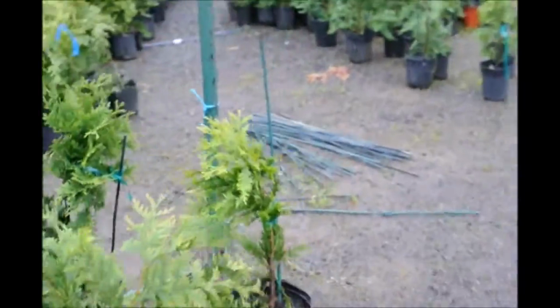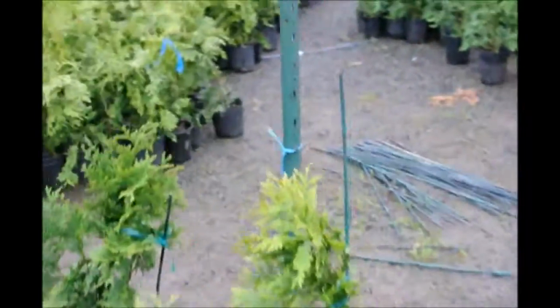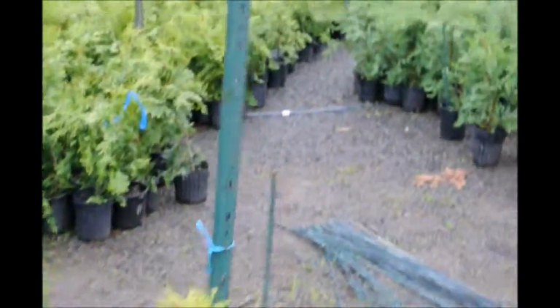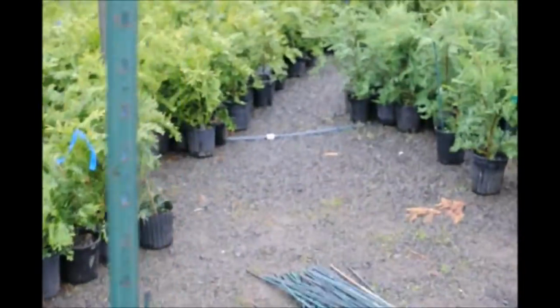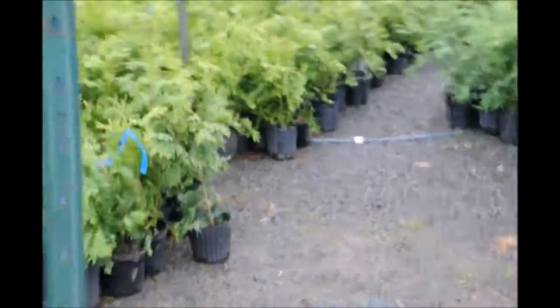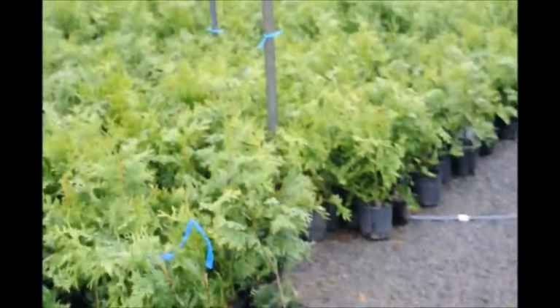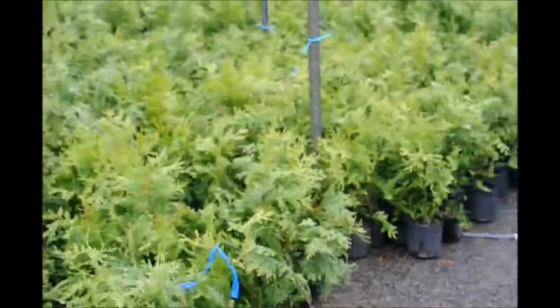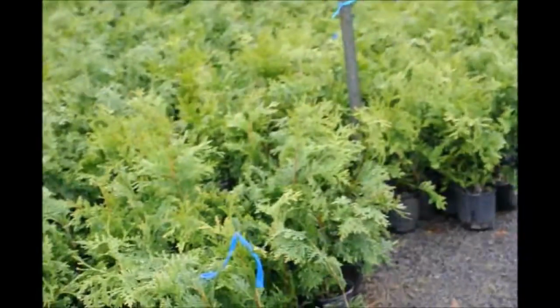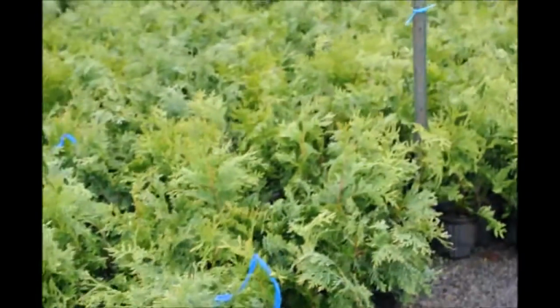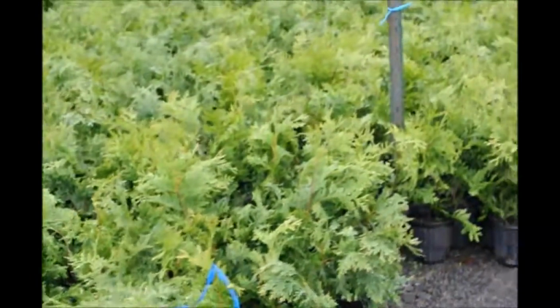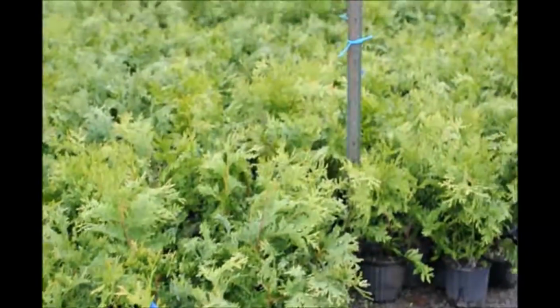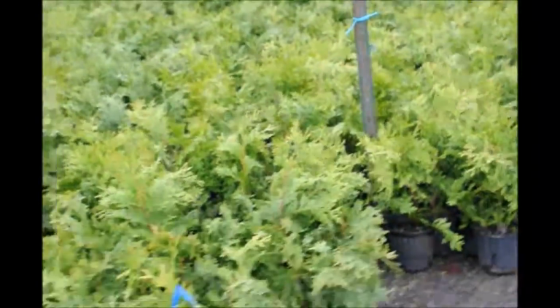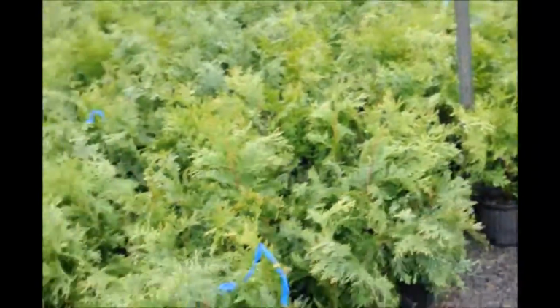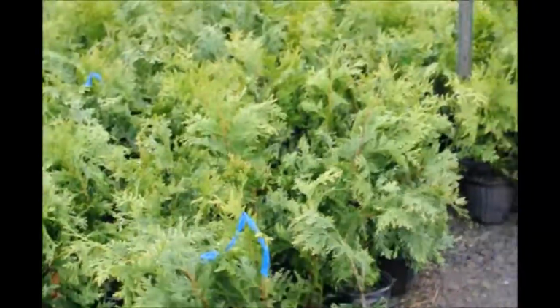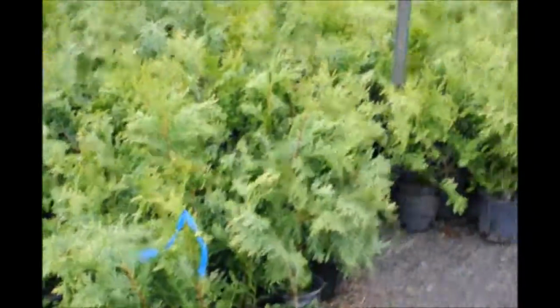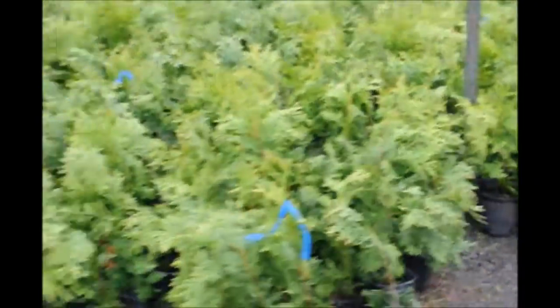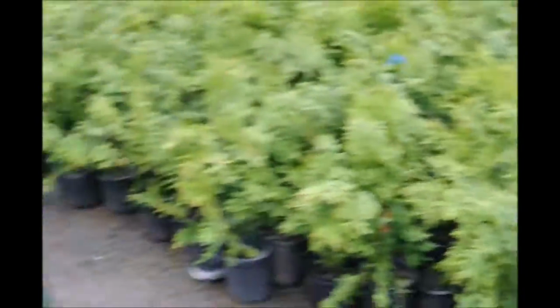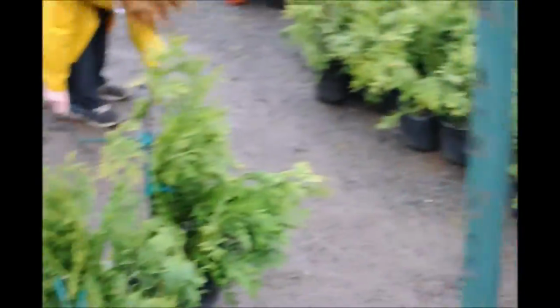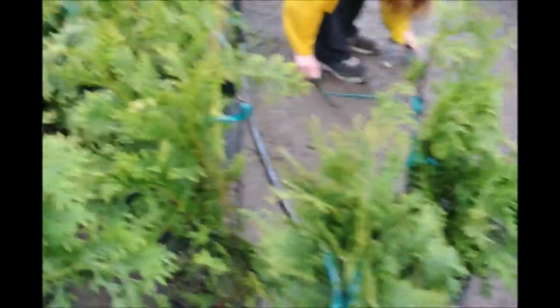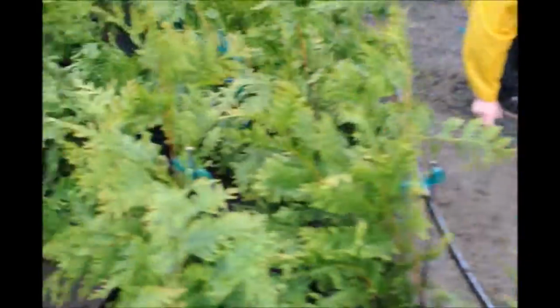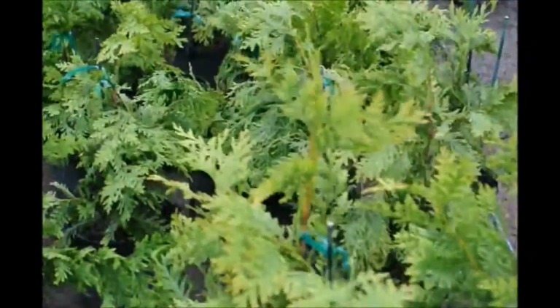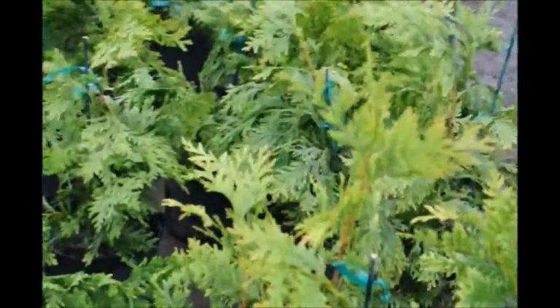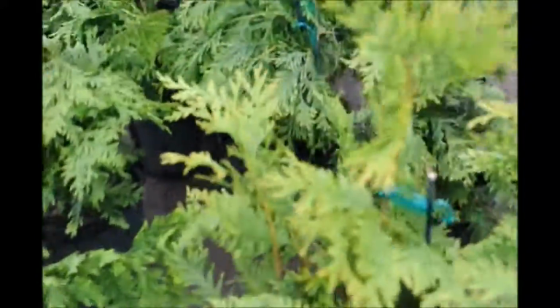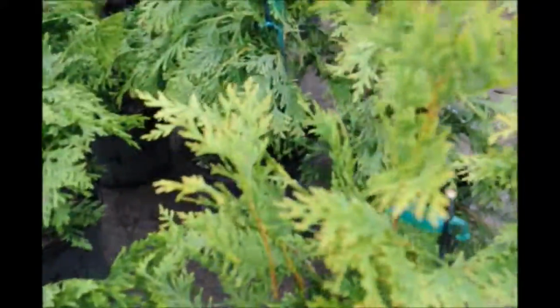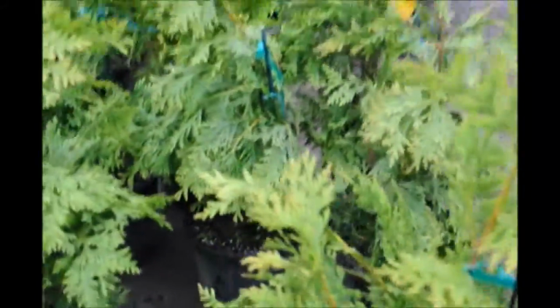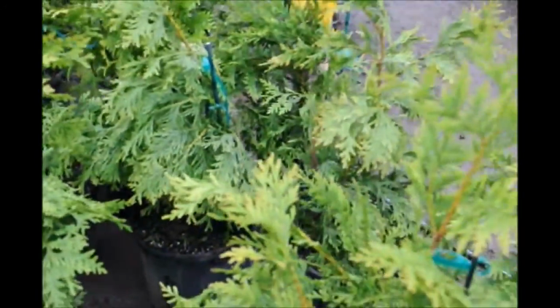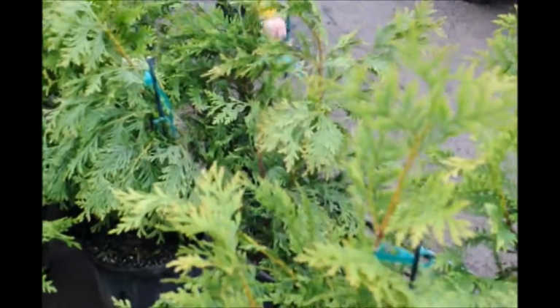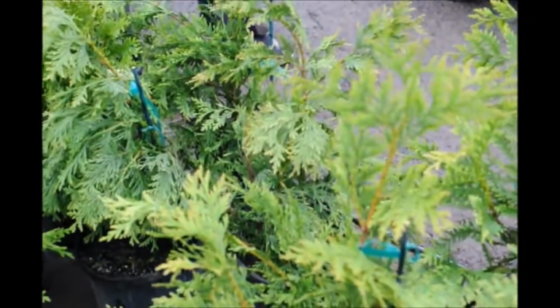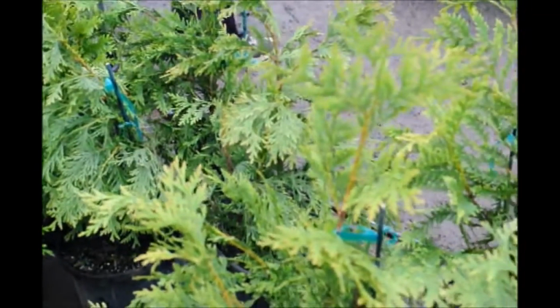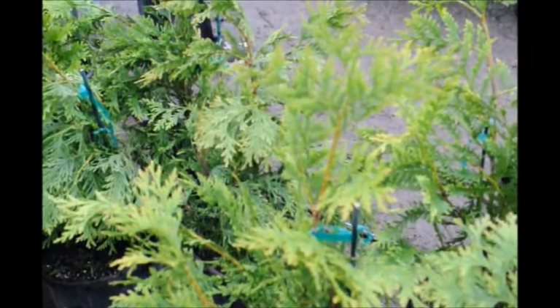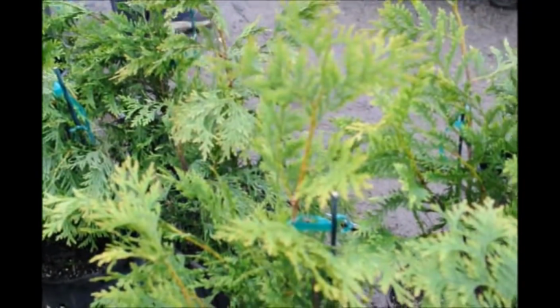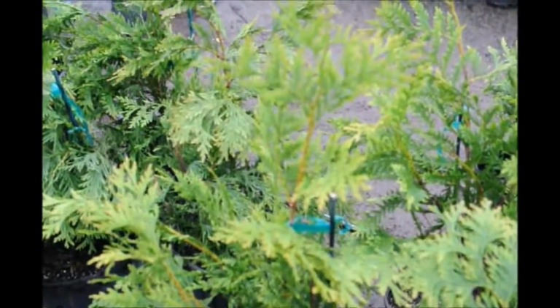Over here you can see how they're bending over, and that's what we don't want. We don't want them to be bending over — we want them to stay up straight, so it's important to get a good straight tree. This is how we do it.